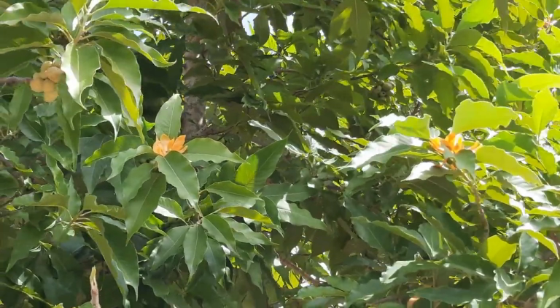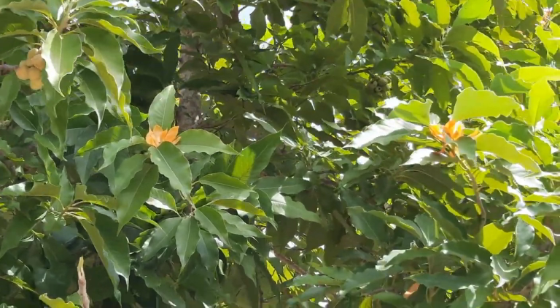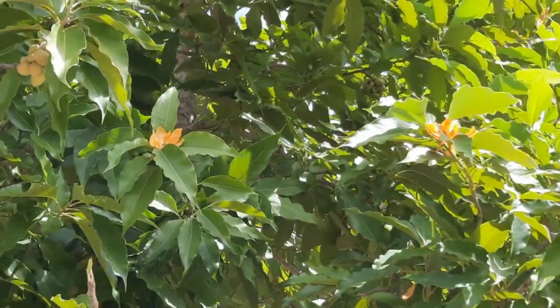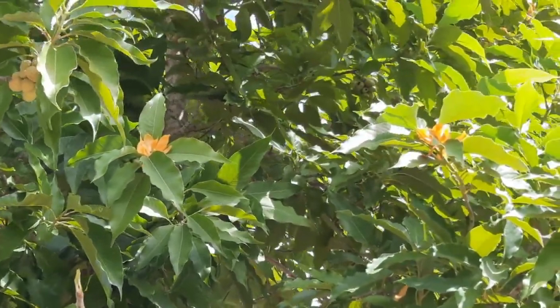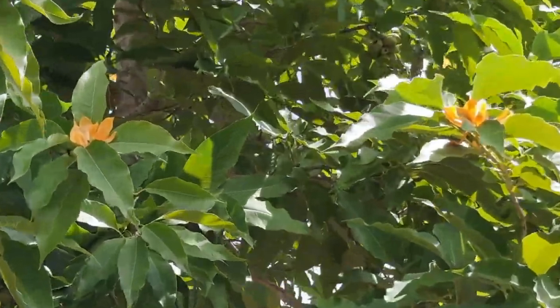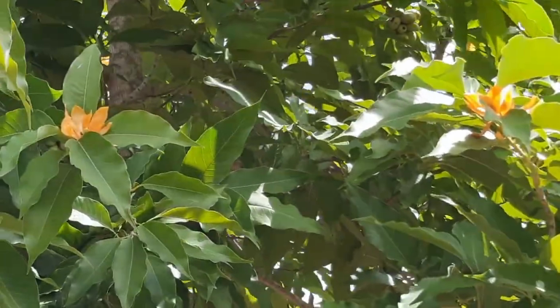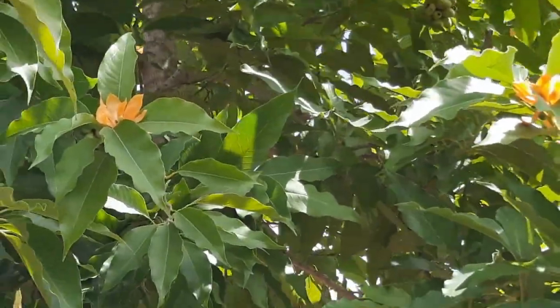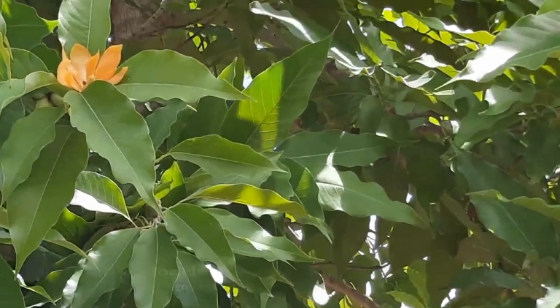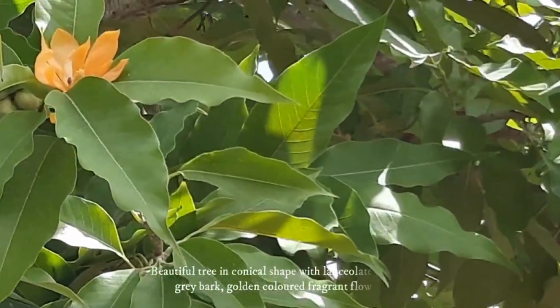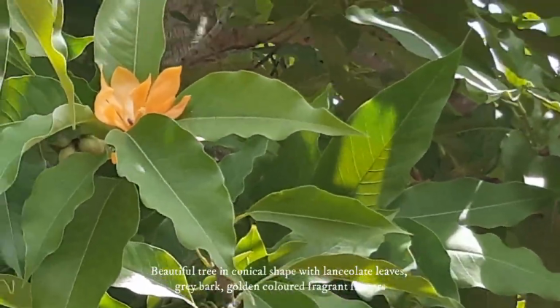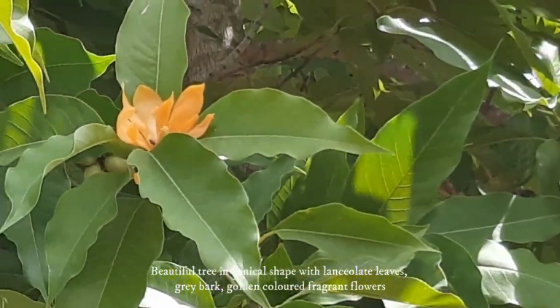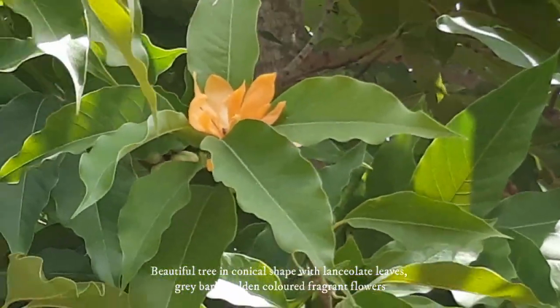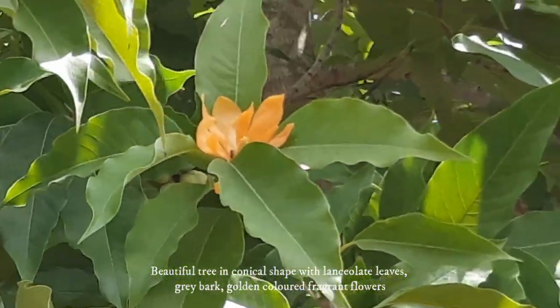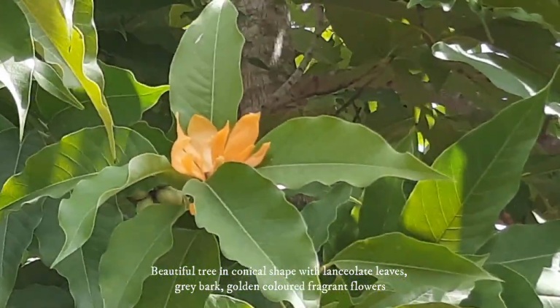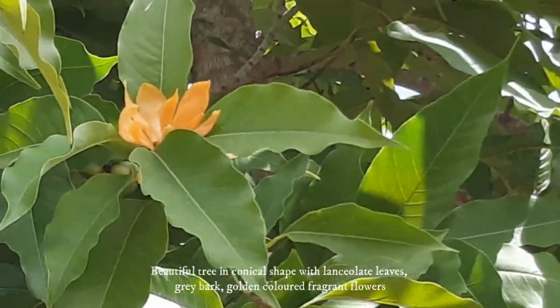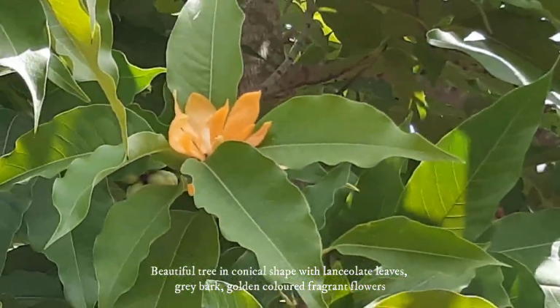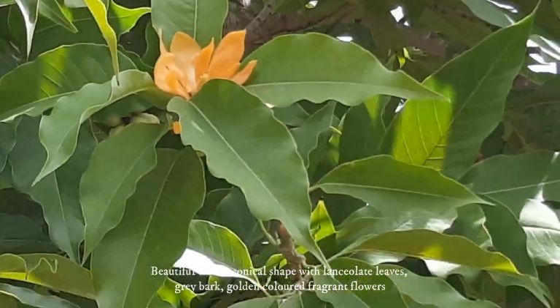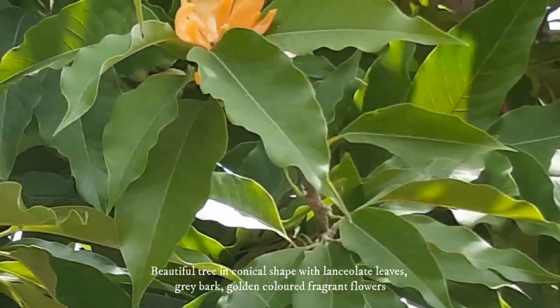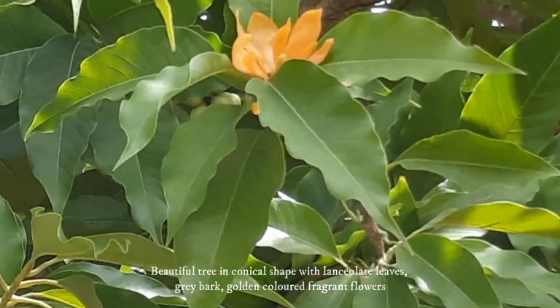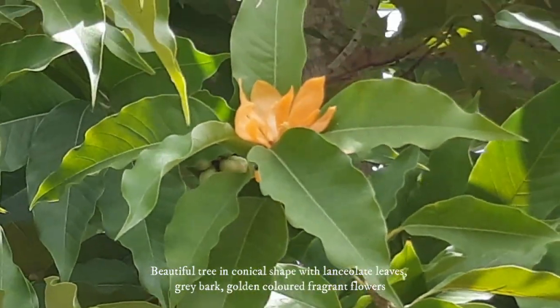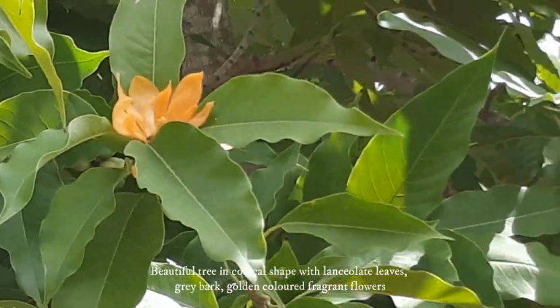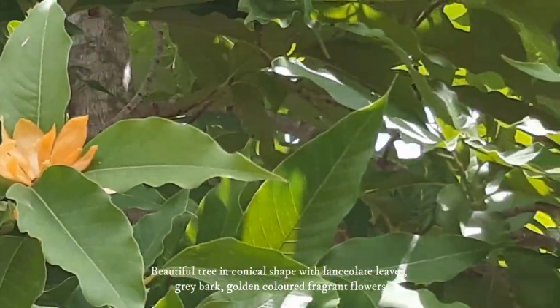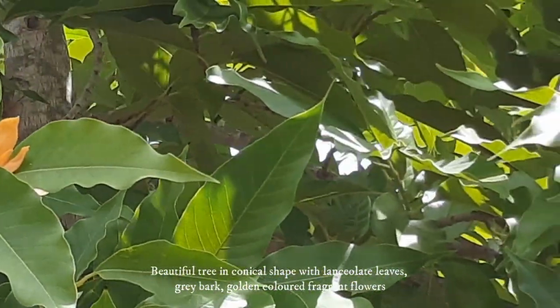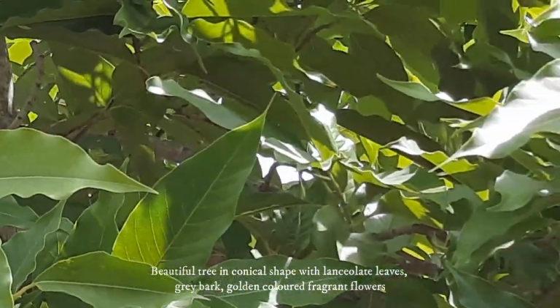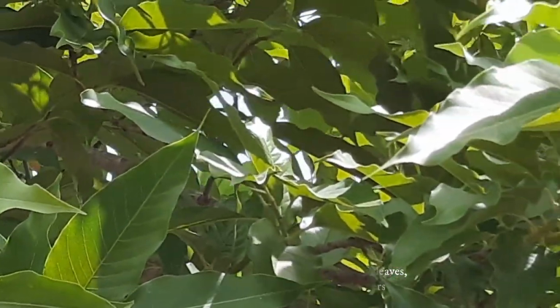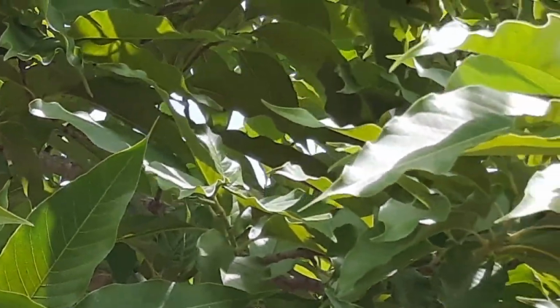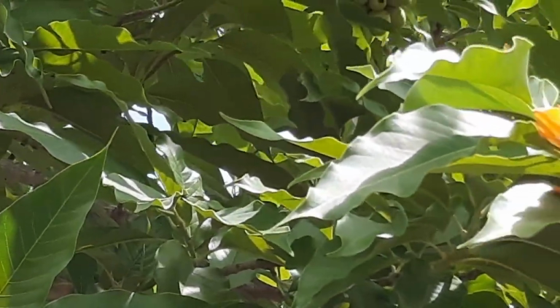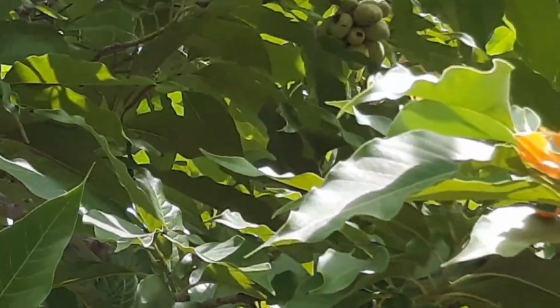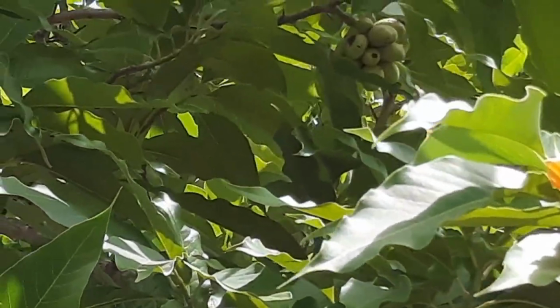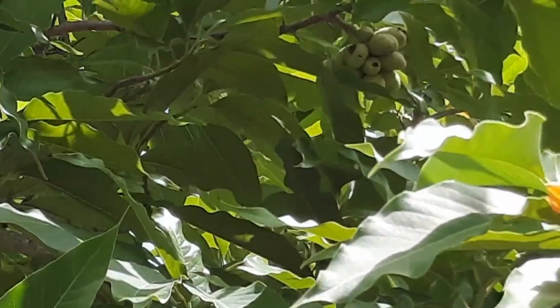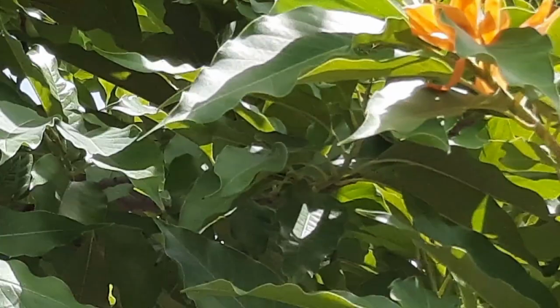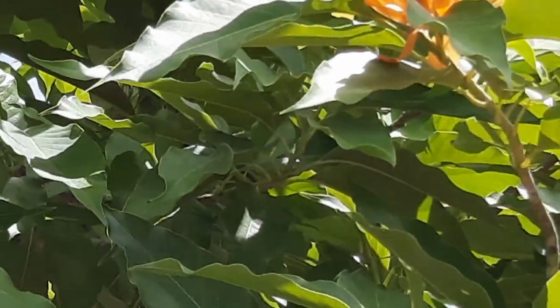In the video you can see the beautiful conical shape of the tree with lanceolate leaves, golden colored flowers, gray bark, and red colored seeds. The tree produces a long straight bole as its lower branches shed easily.